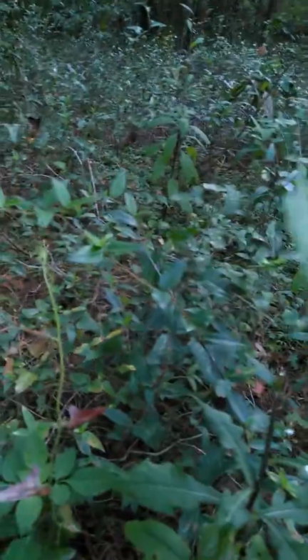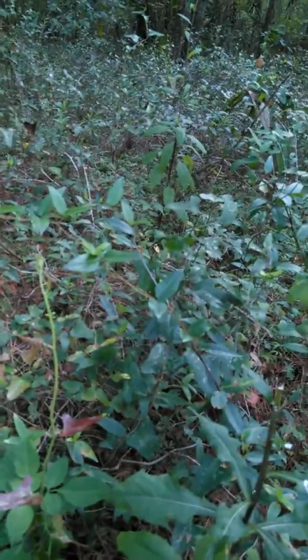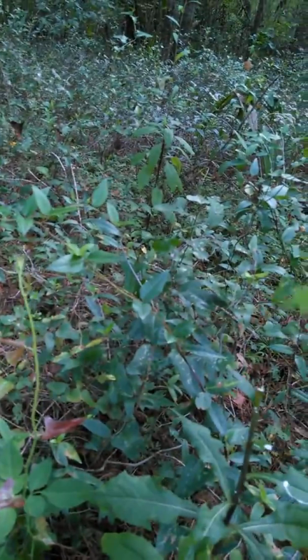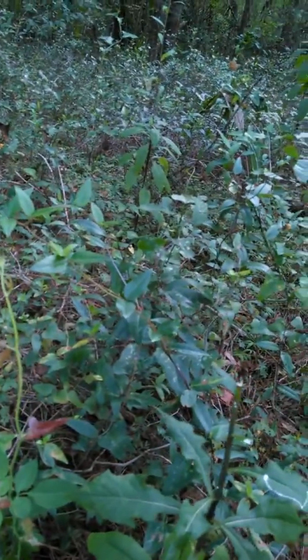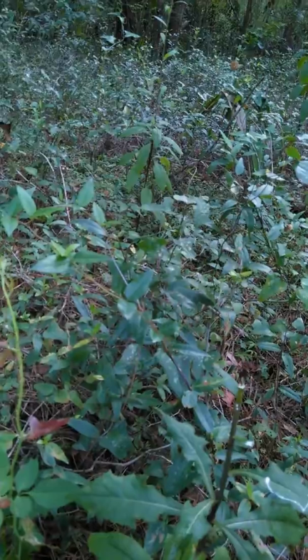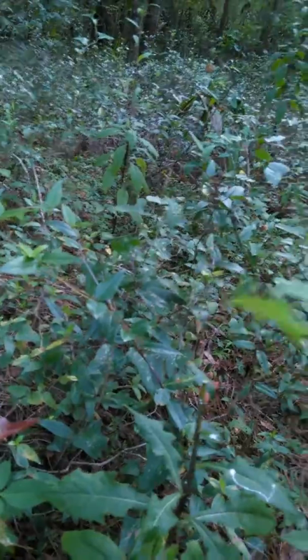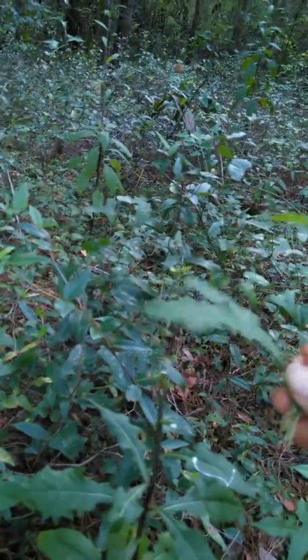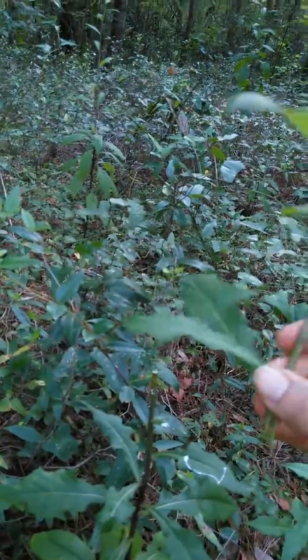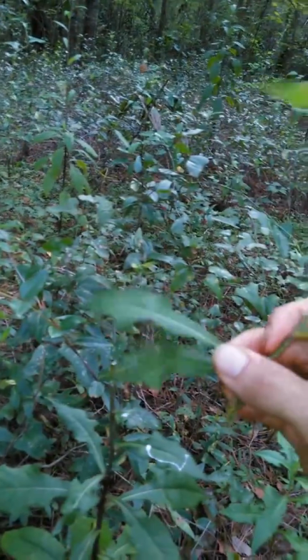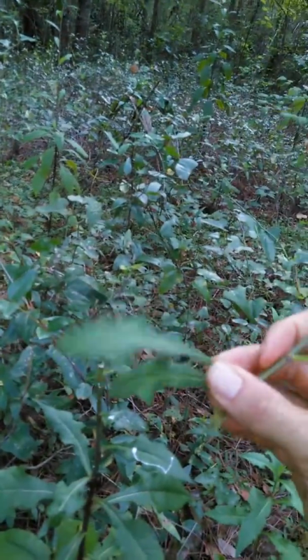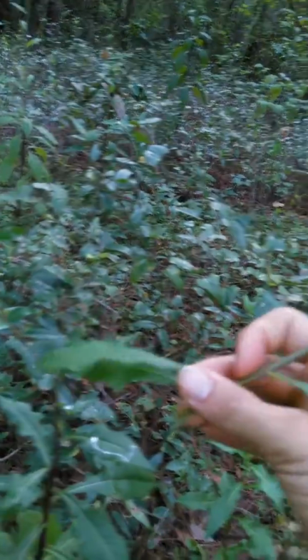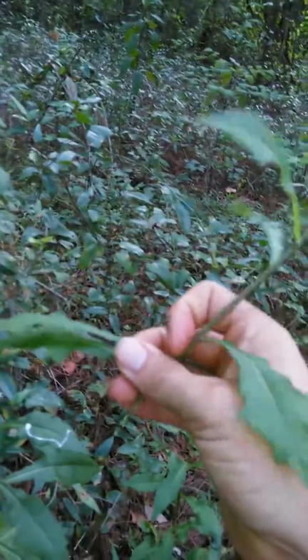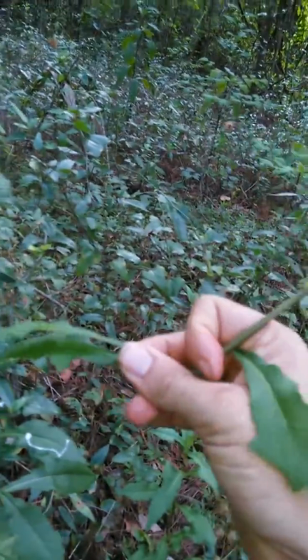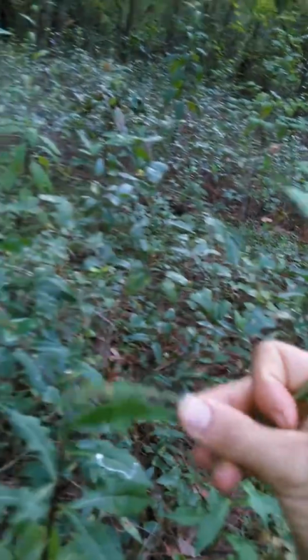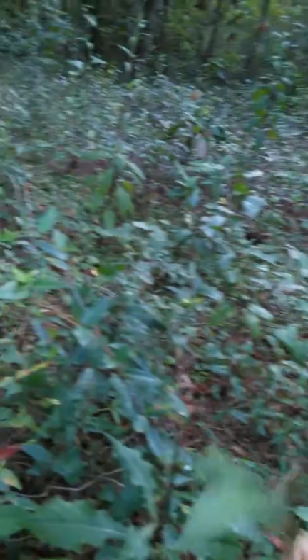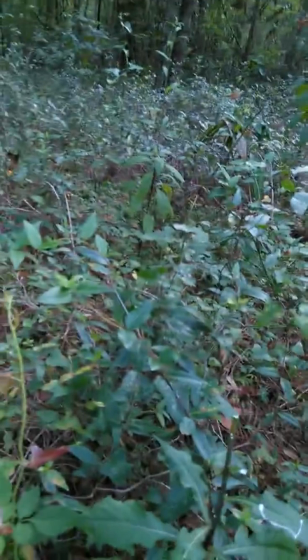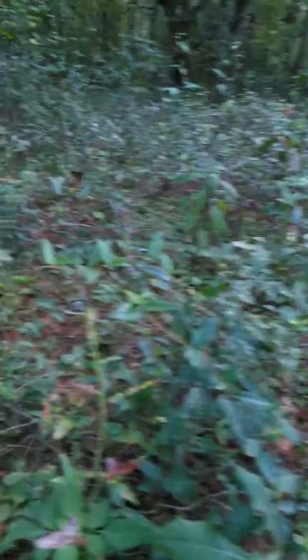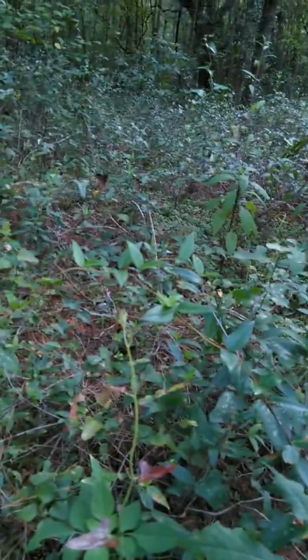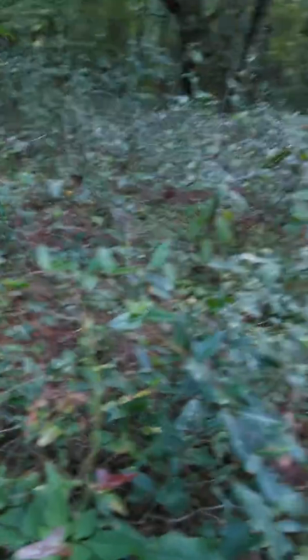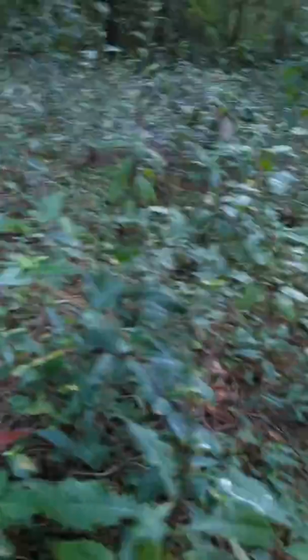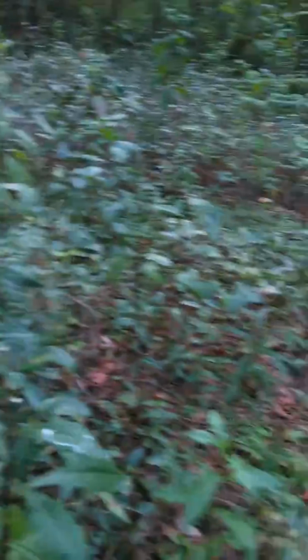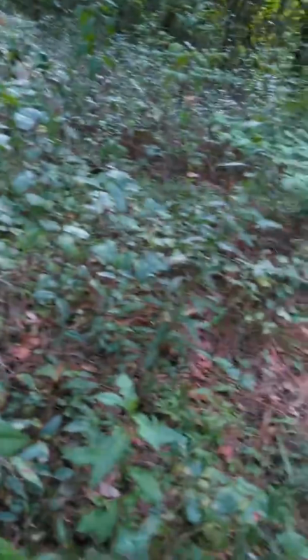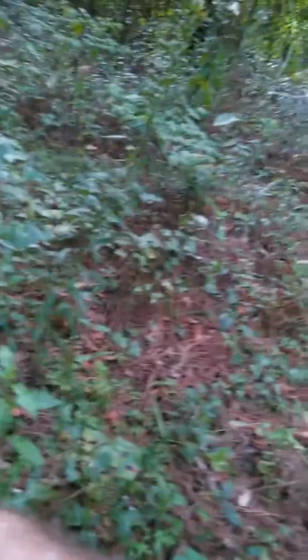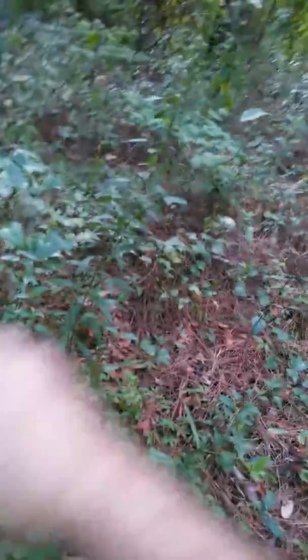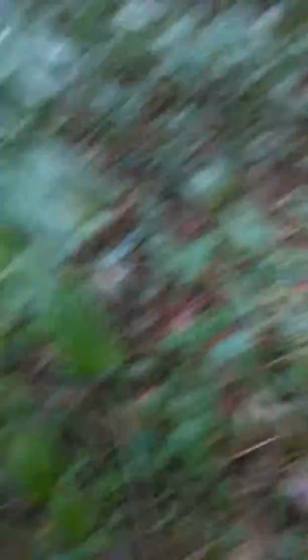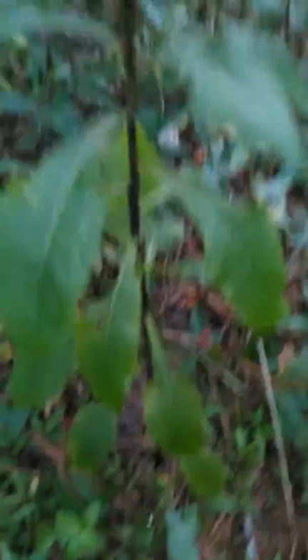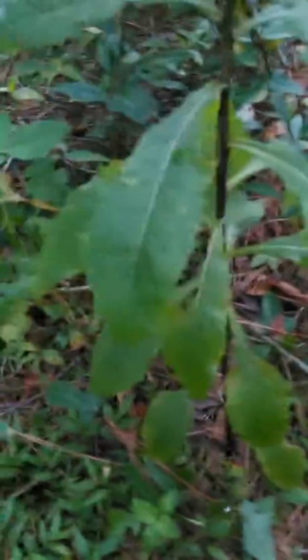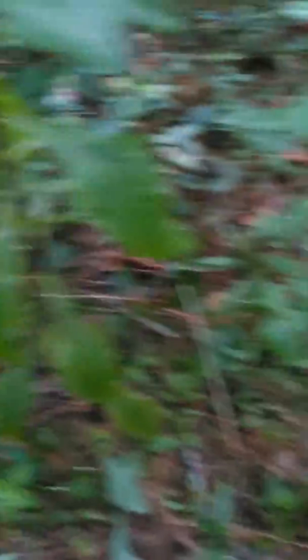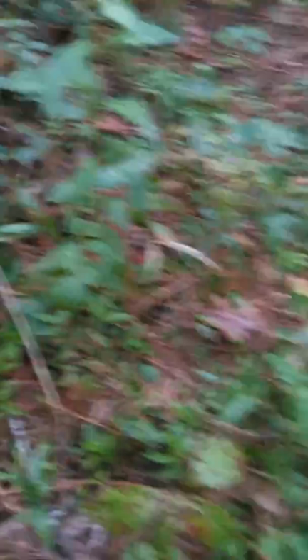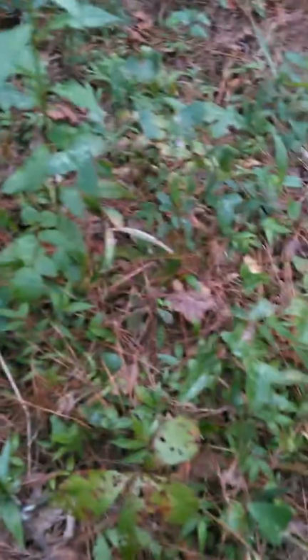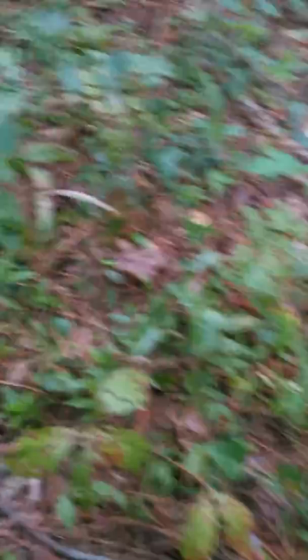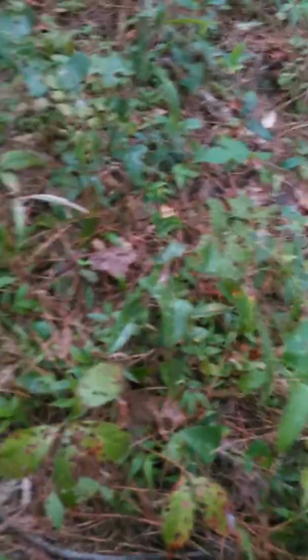These leaves don't taste the best. I would boil any of them you eat — old or young, depending, unless they're real small. Make sure you watch out for poison ivy and all that crap around there.